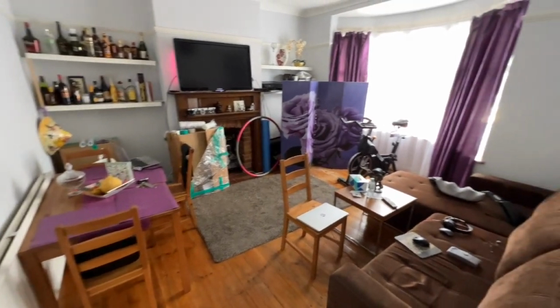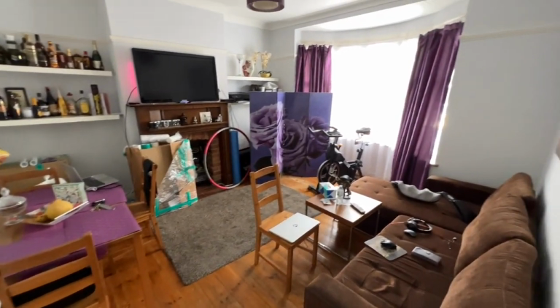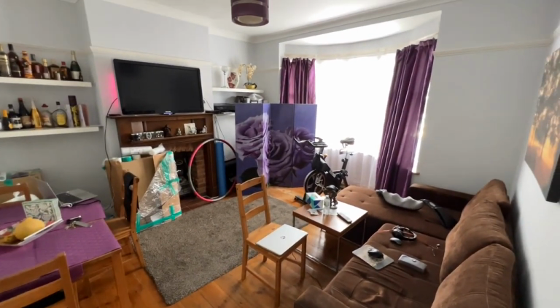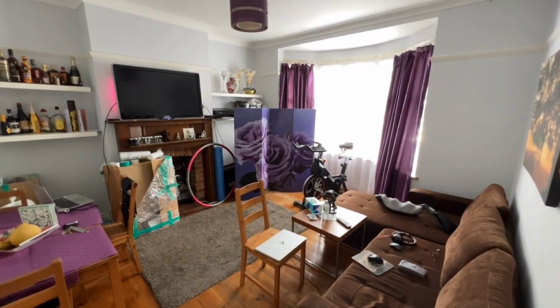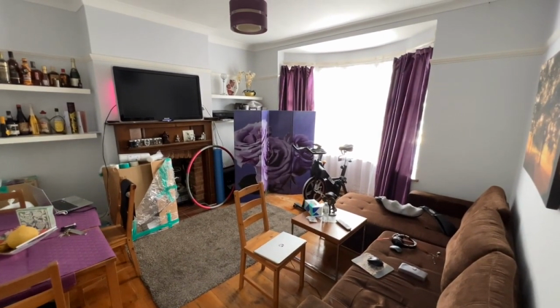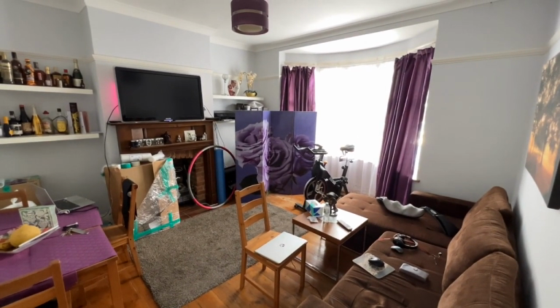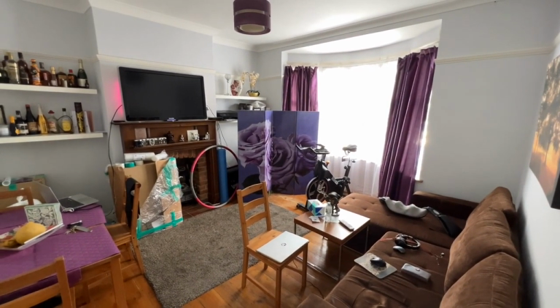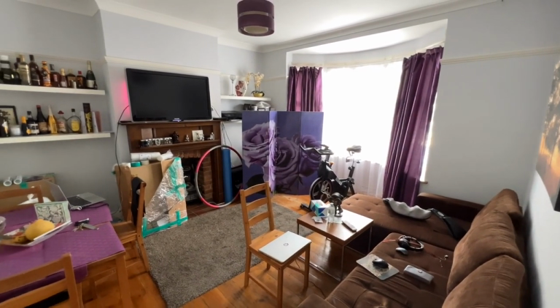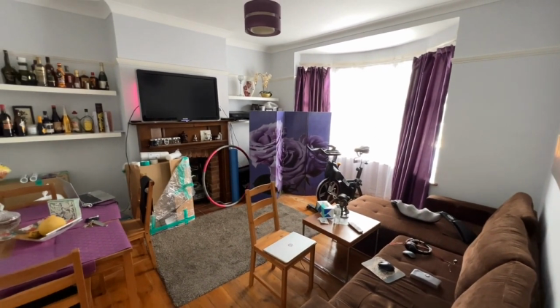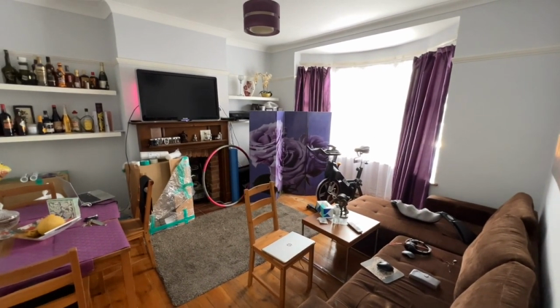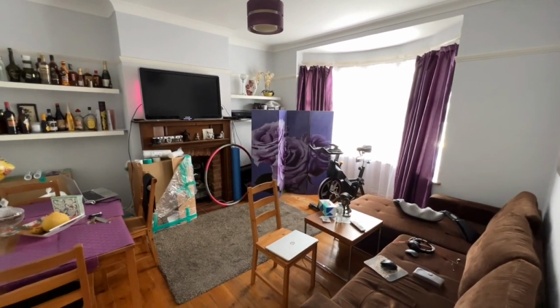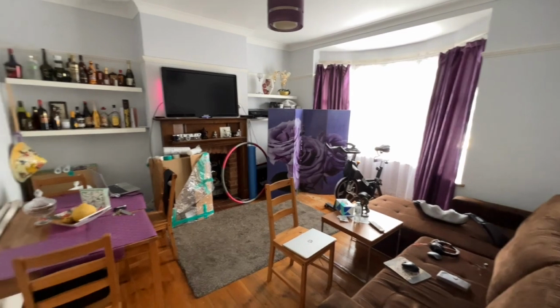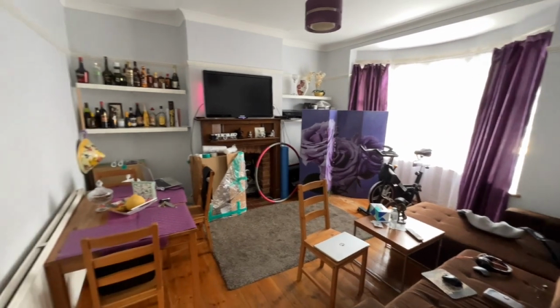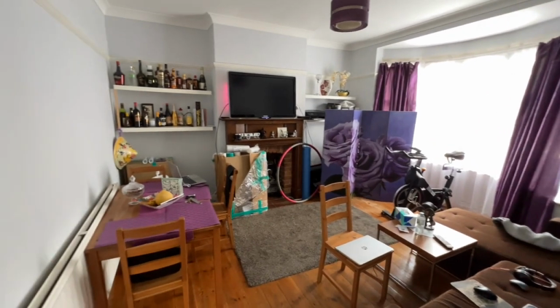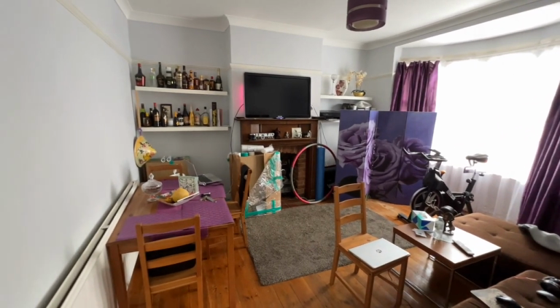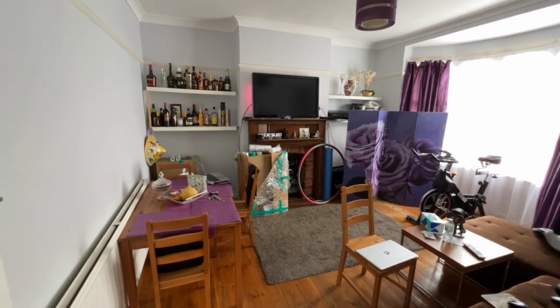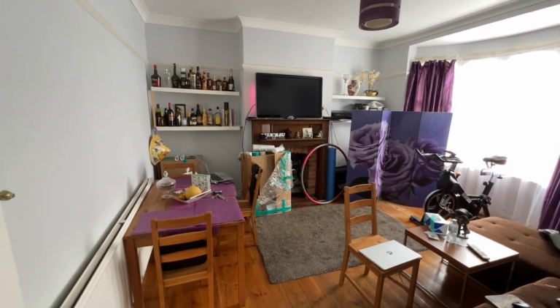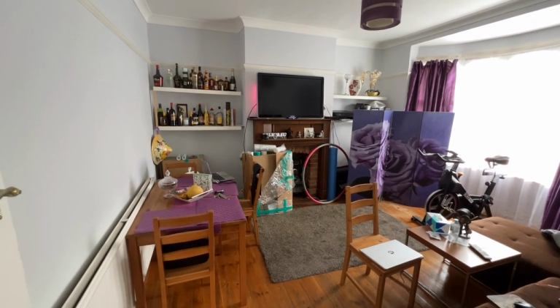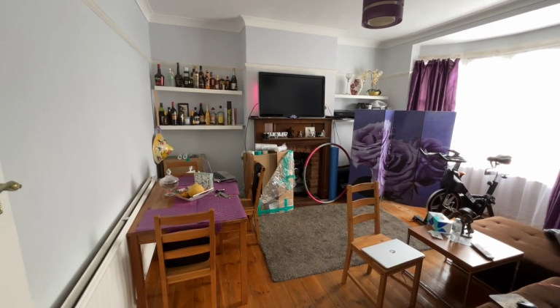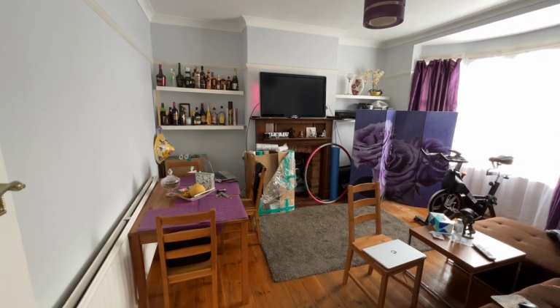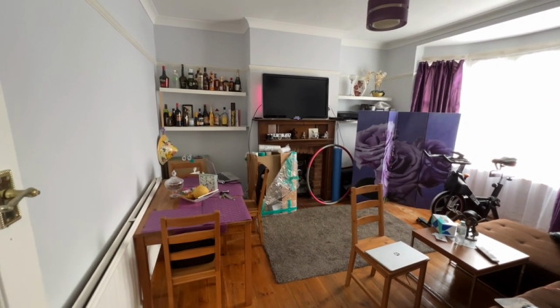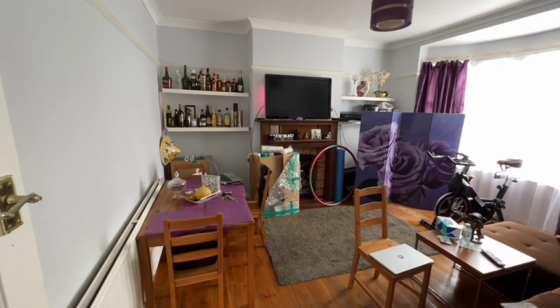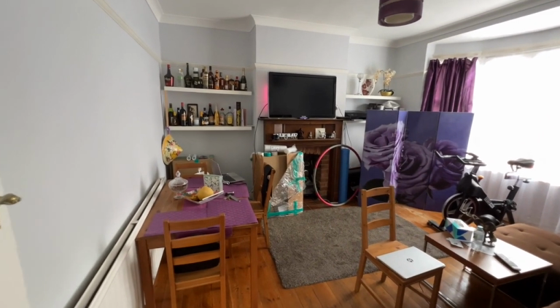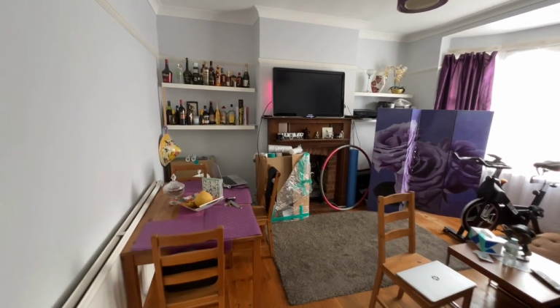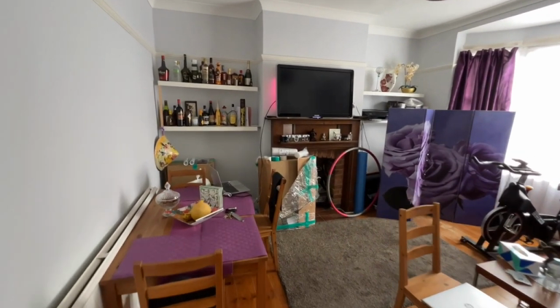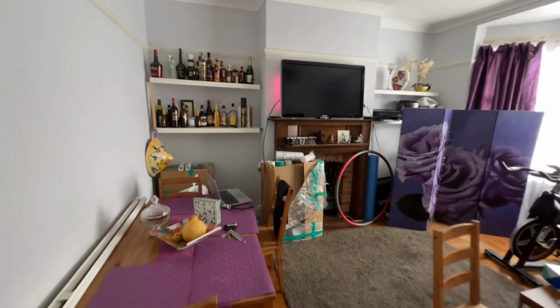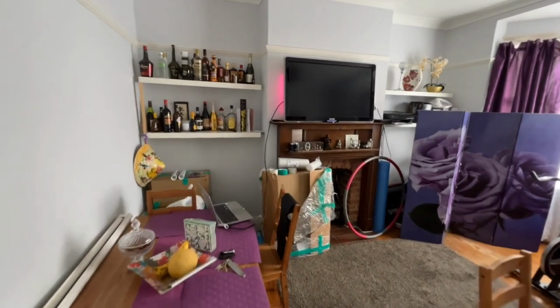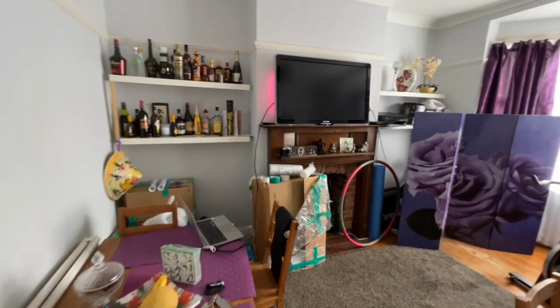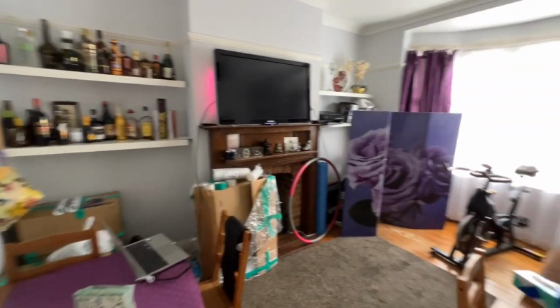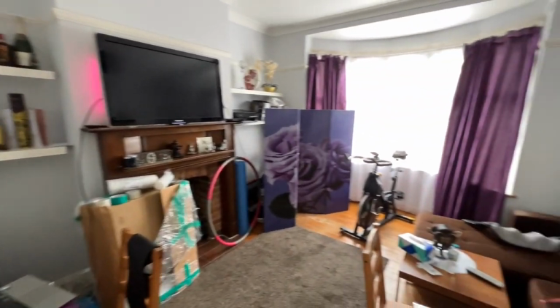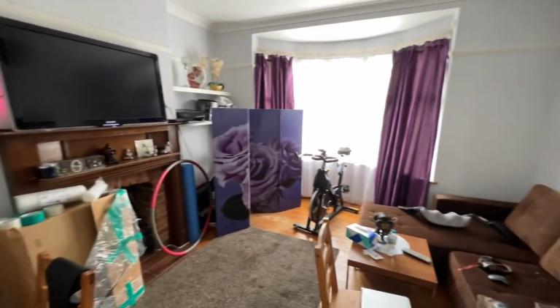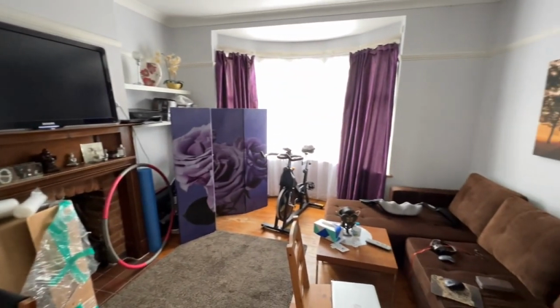There's a nice spacious living room at the front with a big bay window. It's got a nice brick fireplace and wooden over-mantel as well. It really is a nice room.